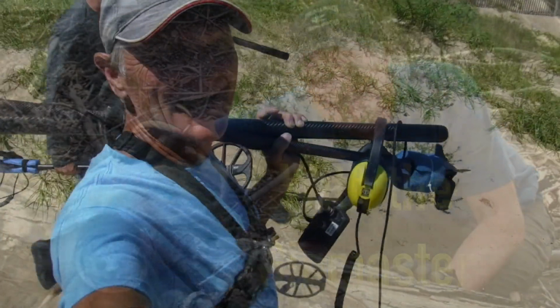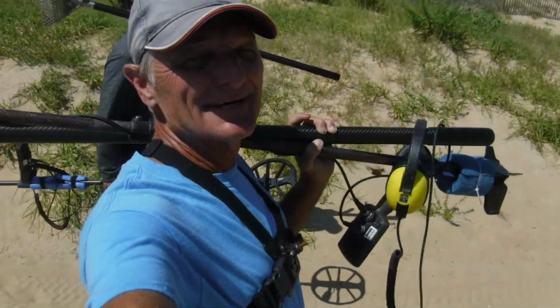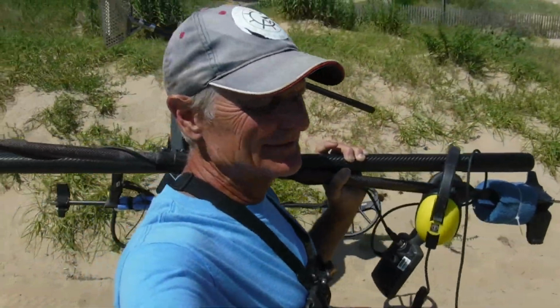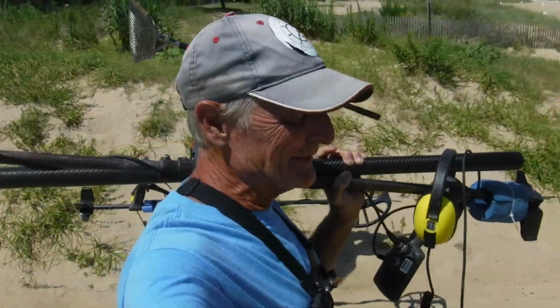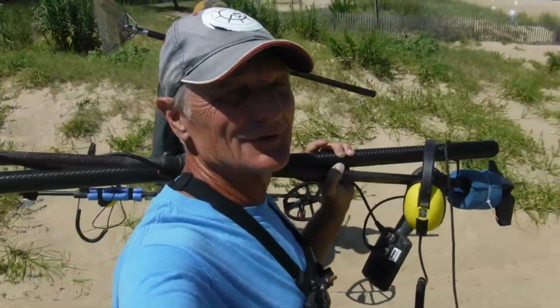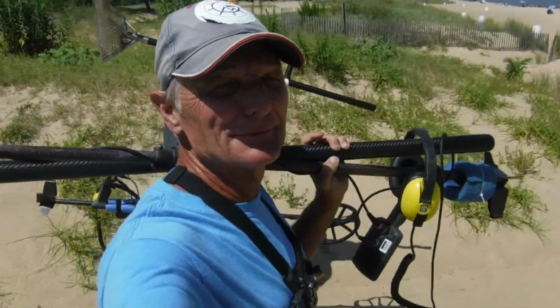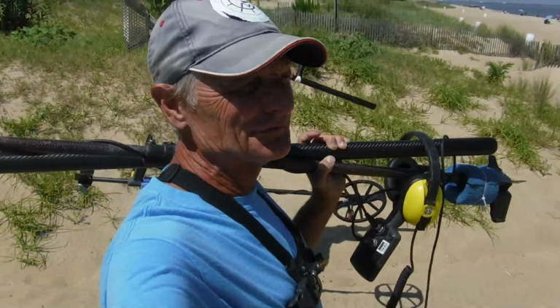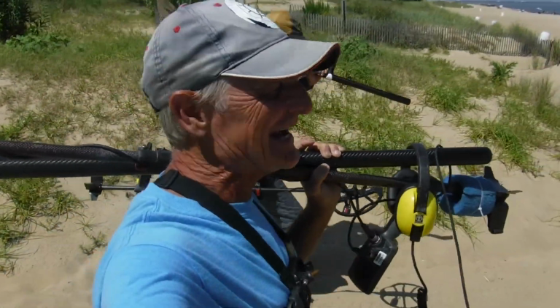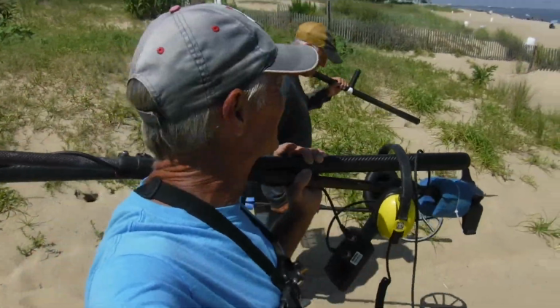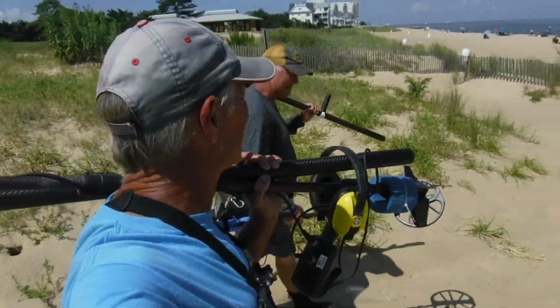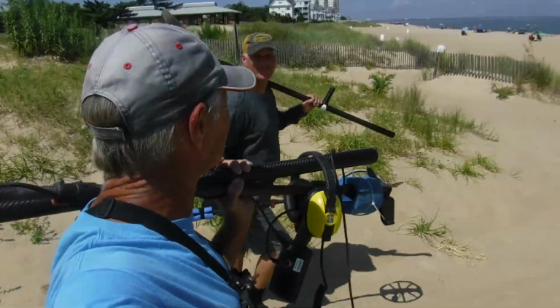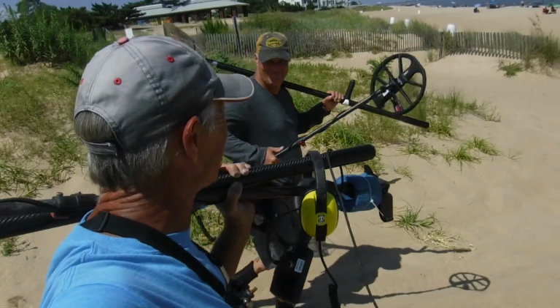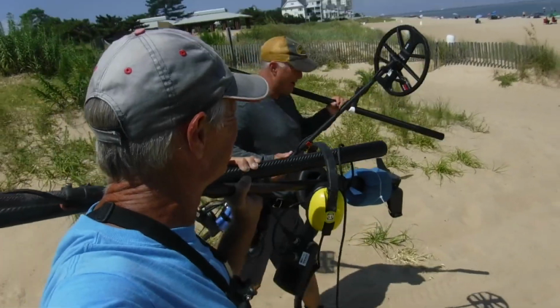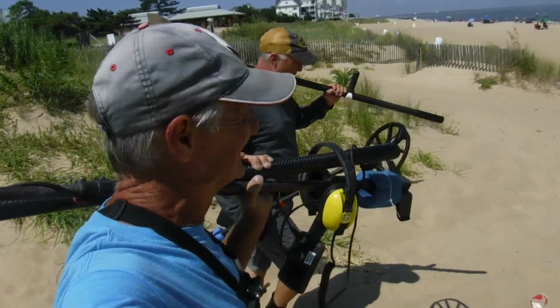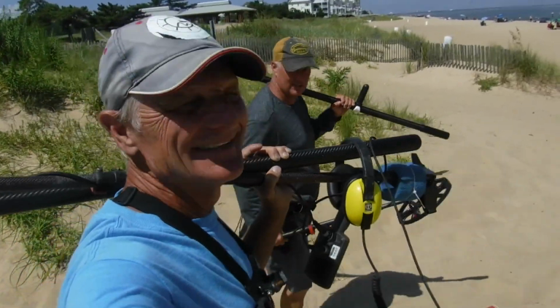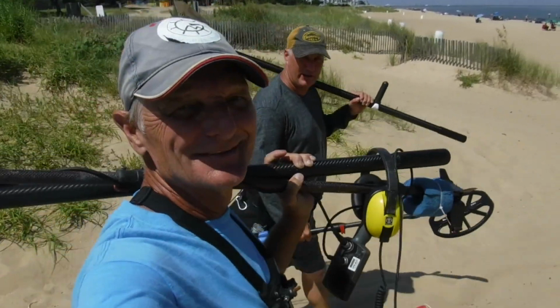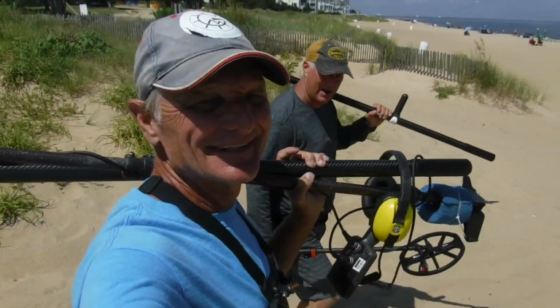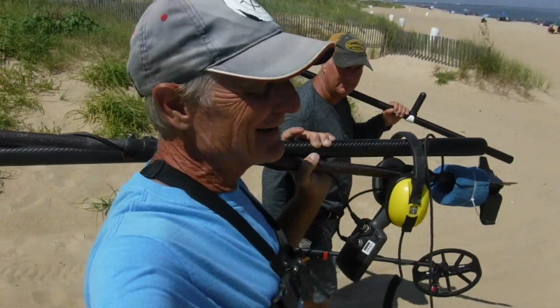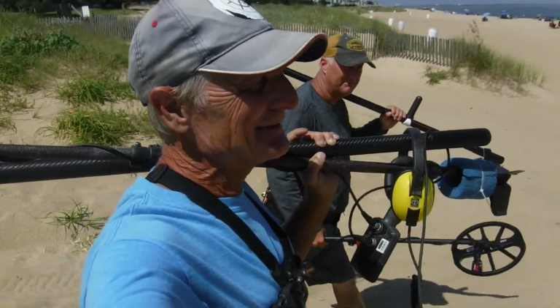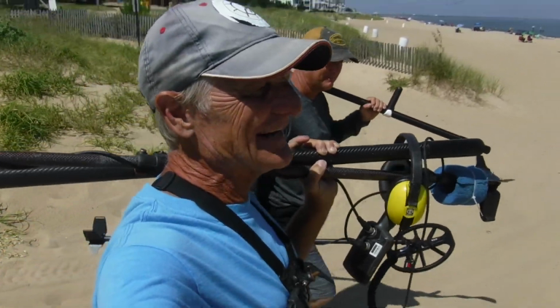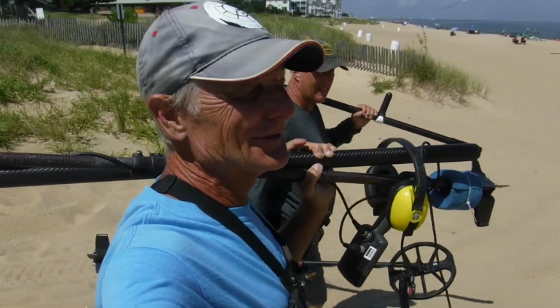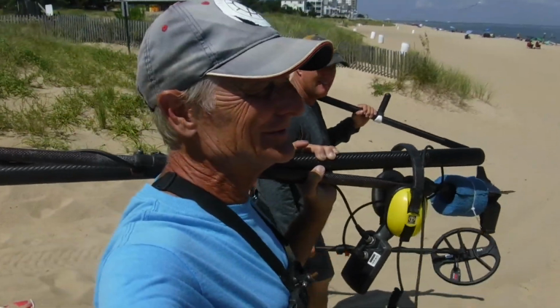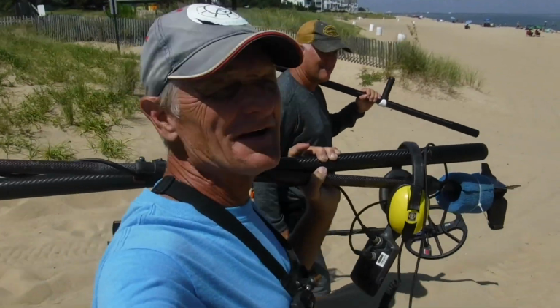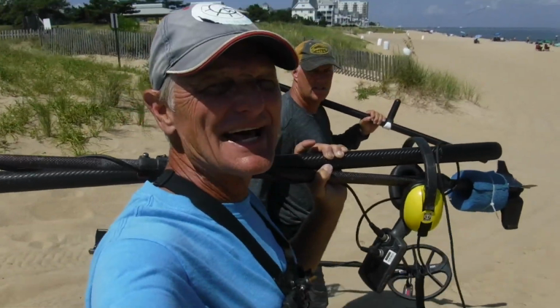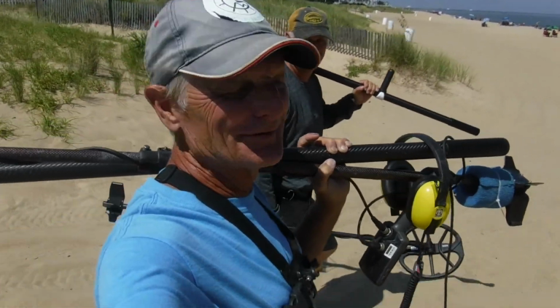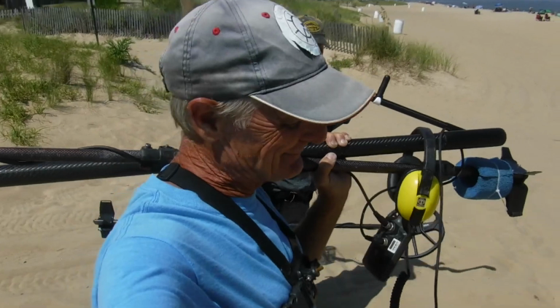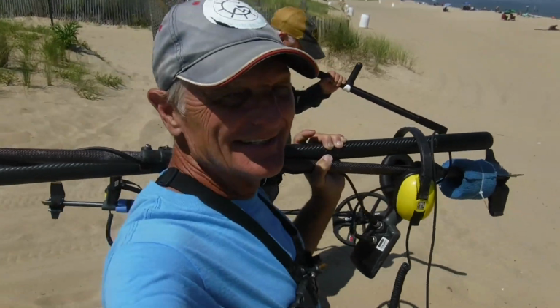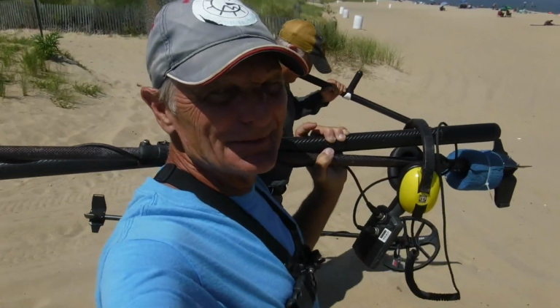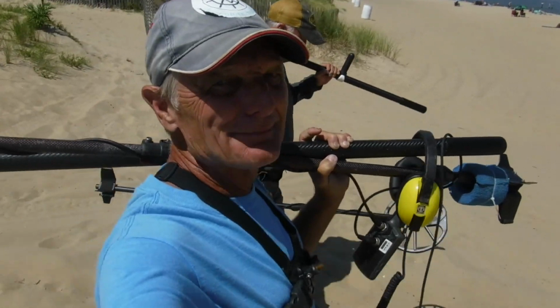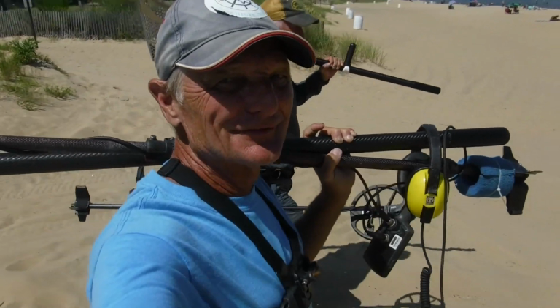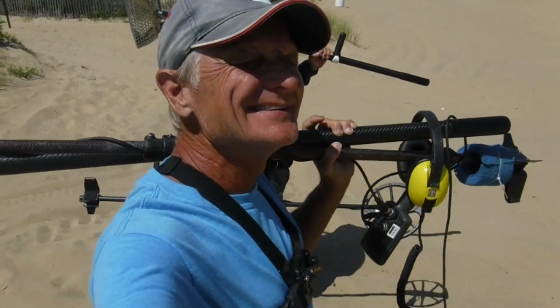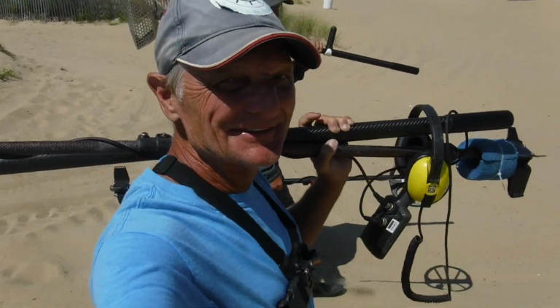Alright, we're out for another beach hunt on a beautiful day. We've got John here. Alright, let's do it, Gig Master. I'm ready. I'm ready to find some gold. Gold fee was down a little bit right now, but we can drop it a little further. Stay tuned.